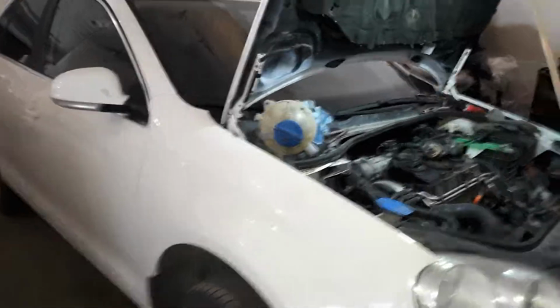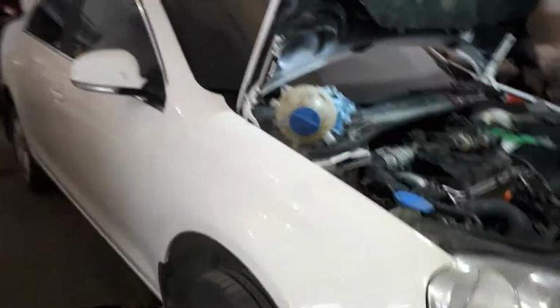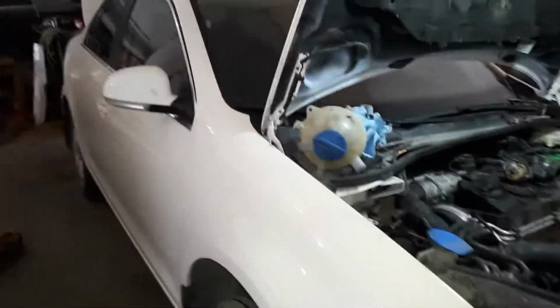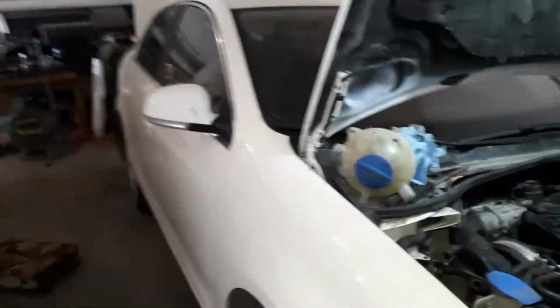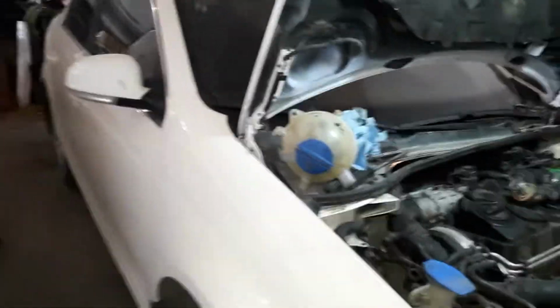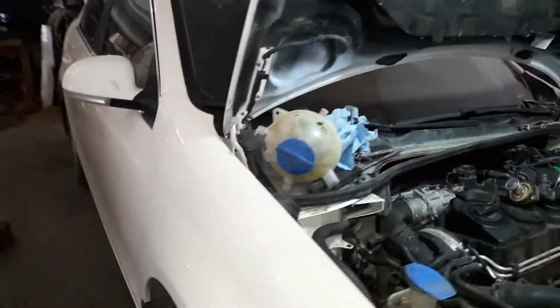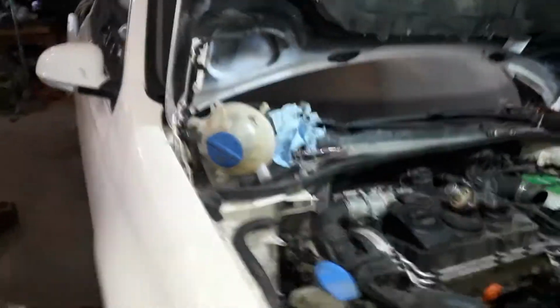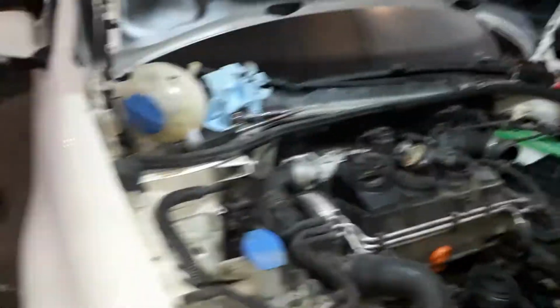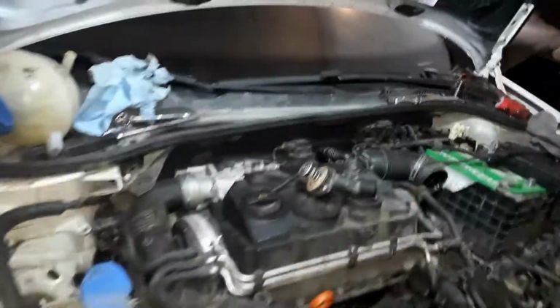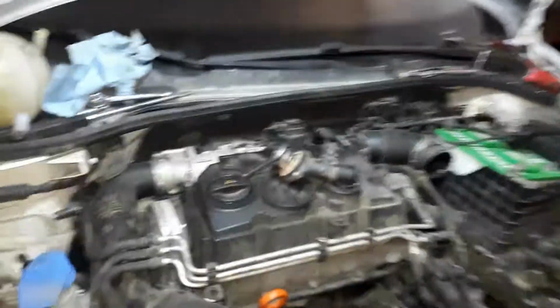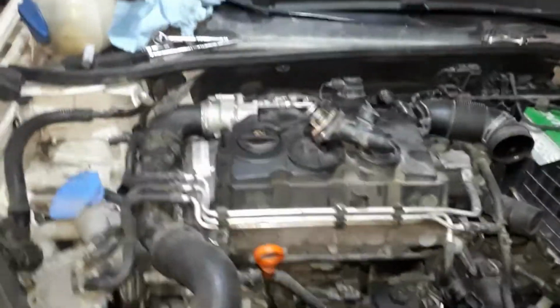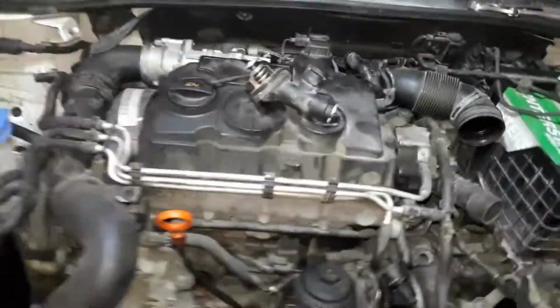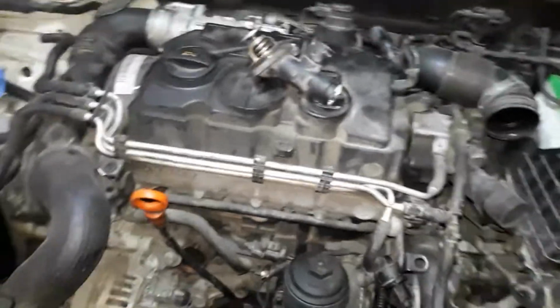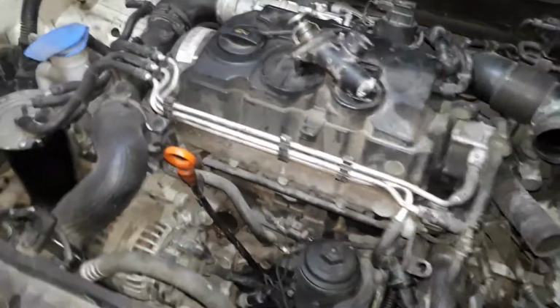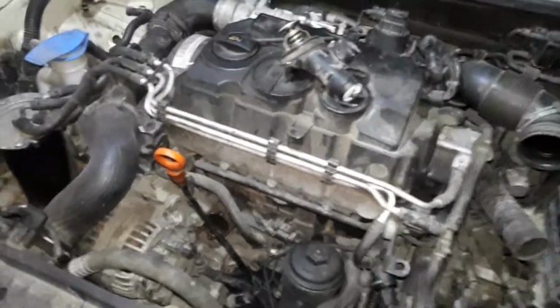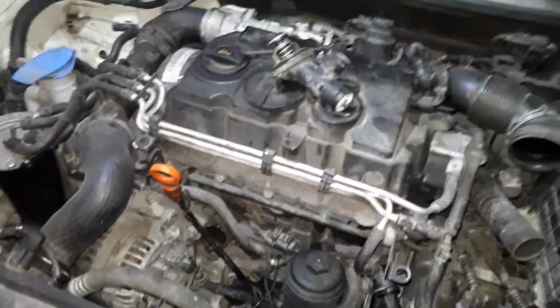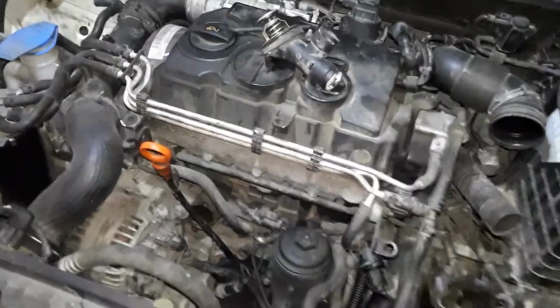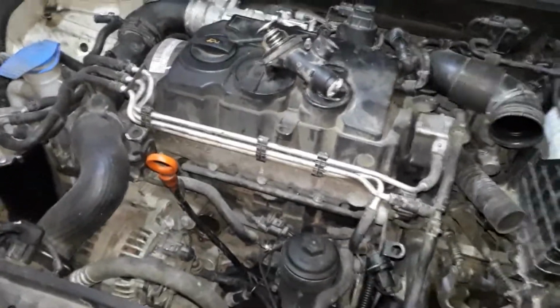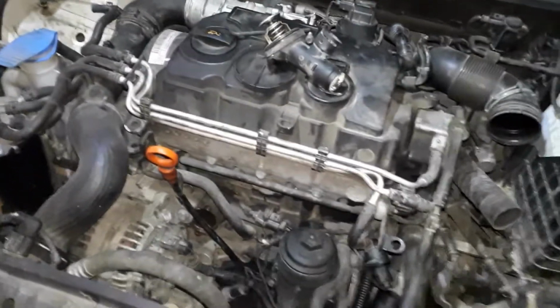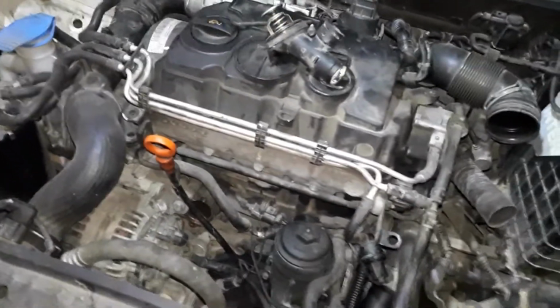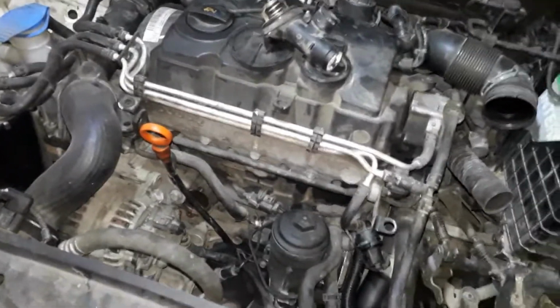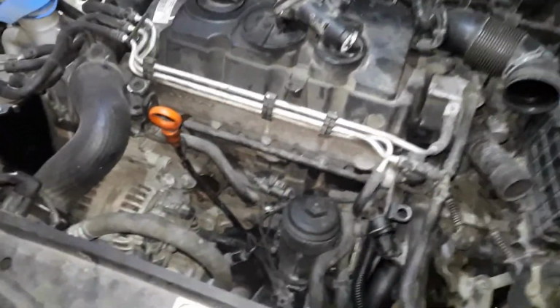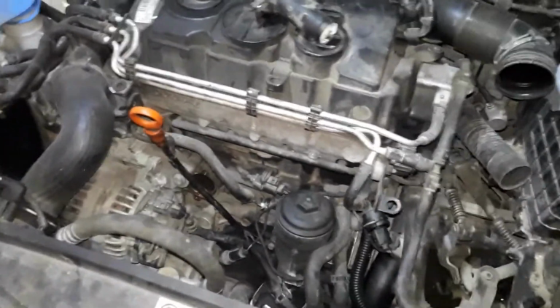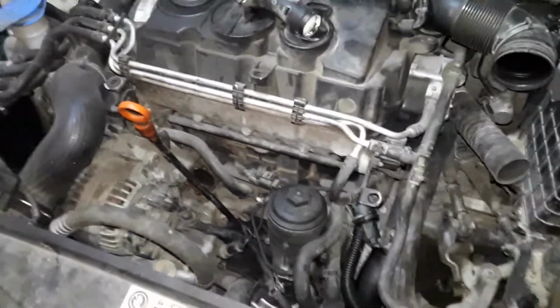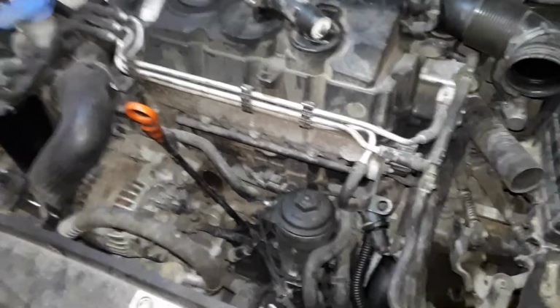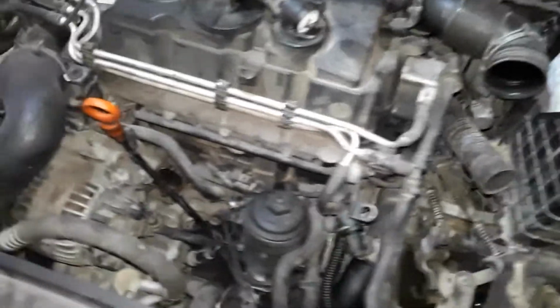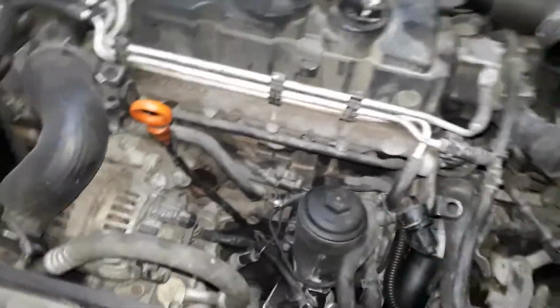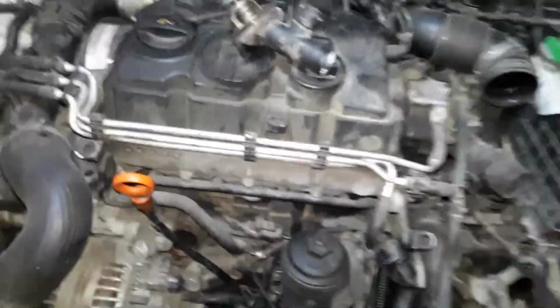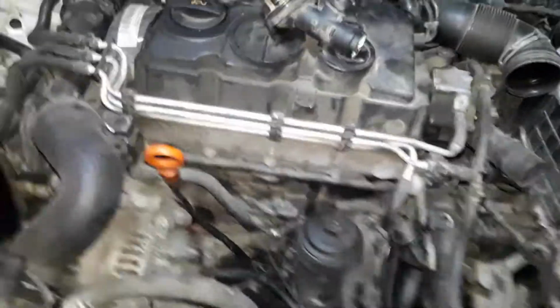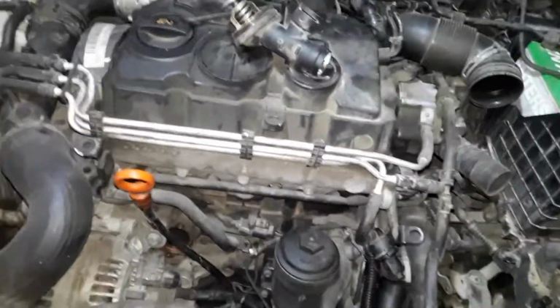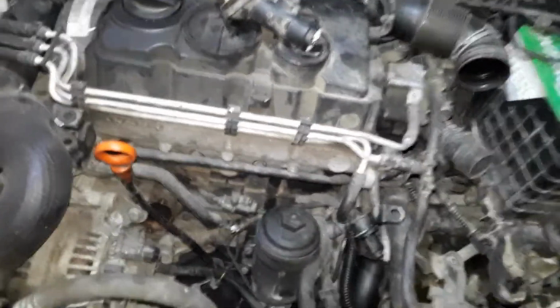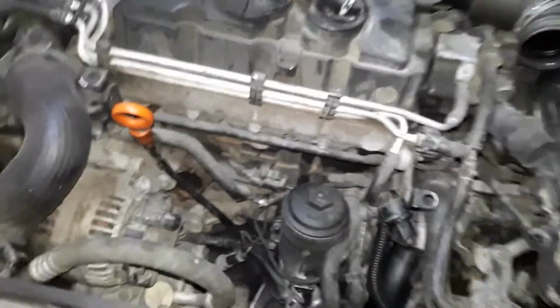Hey guys, back working on the Volkswagen Jetta, just doing a quick video on a thermostat location. This one's a 1.9 liter TDI, turbo diesel.